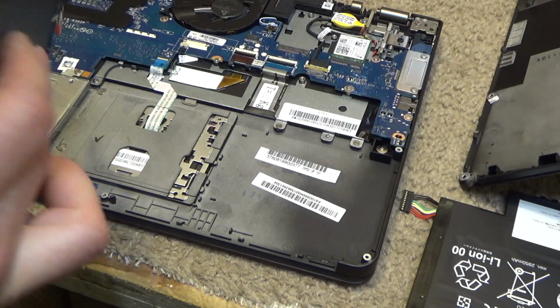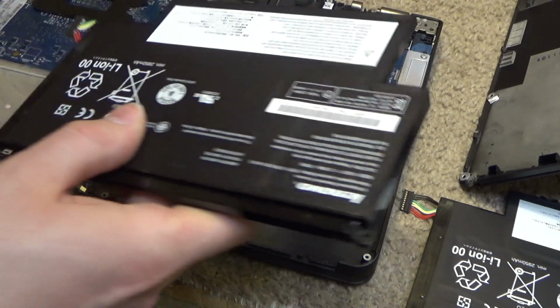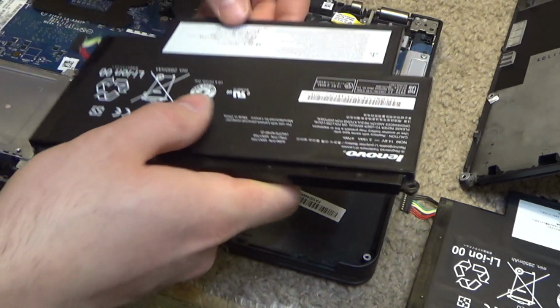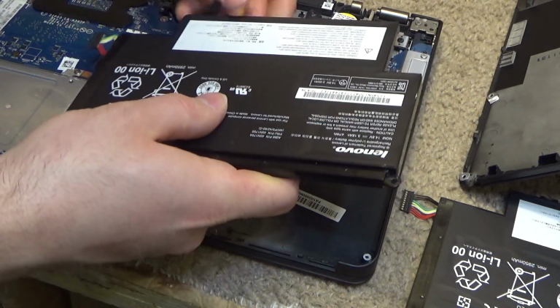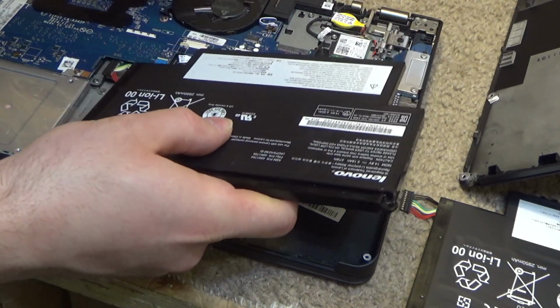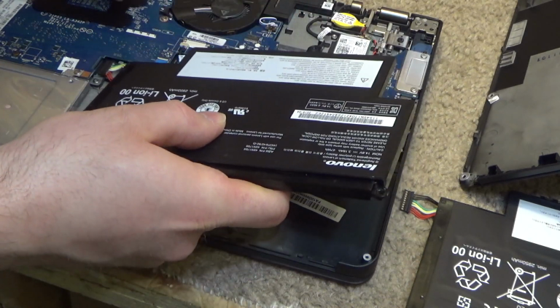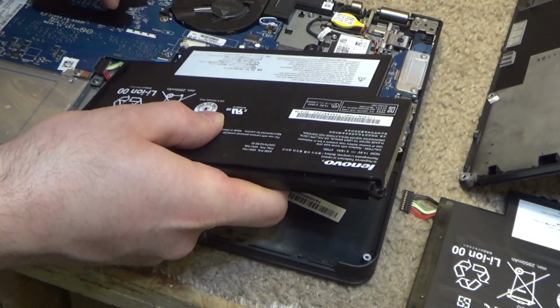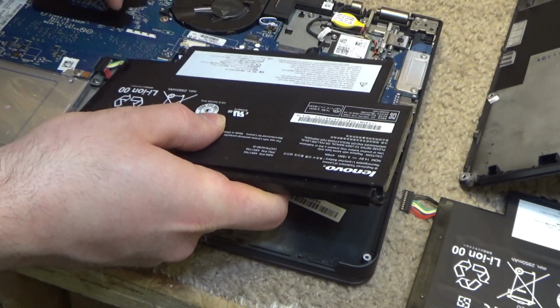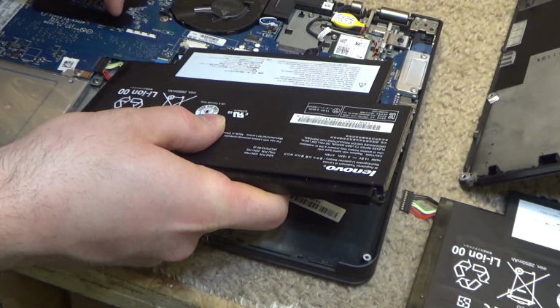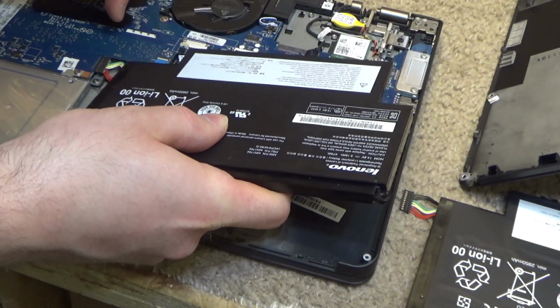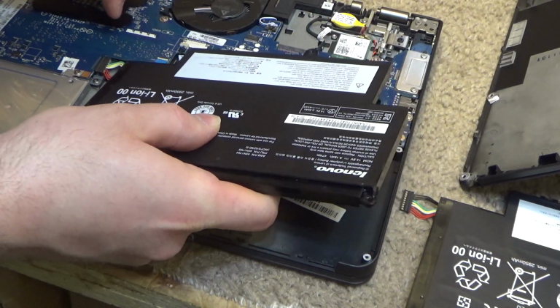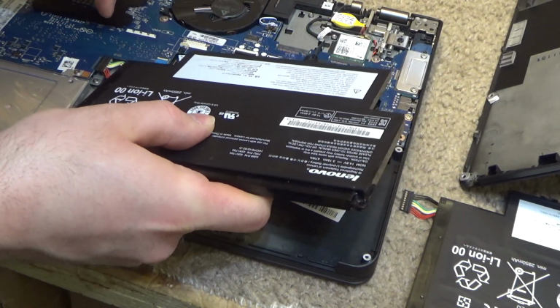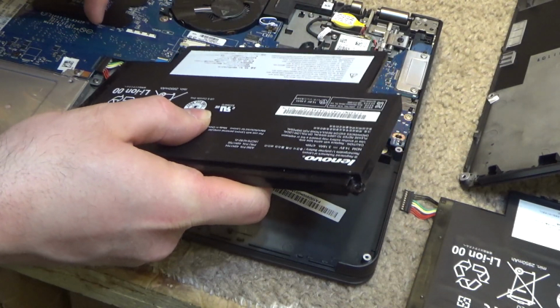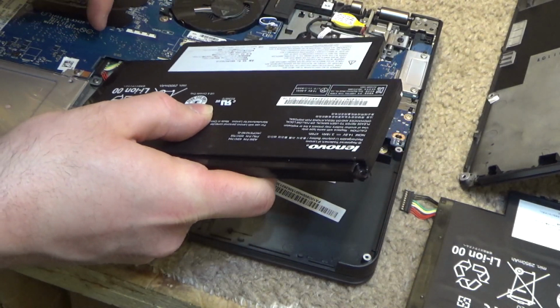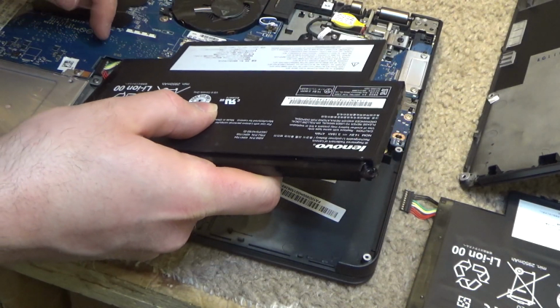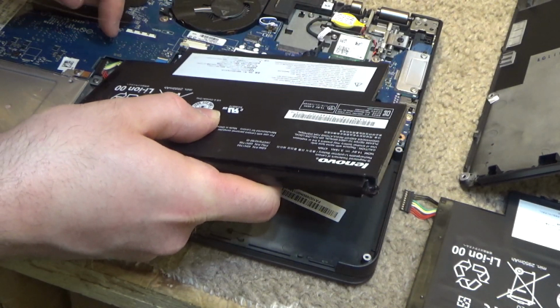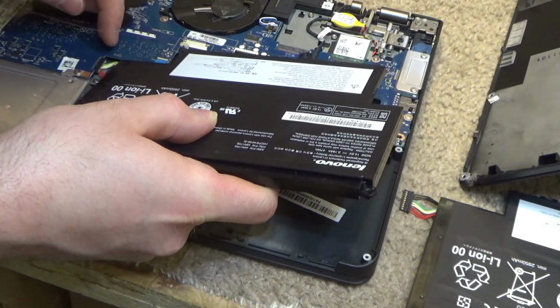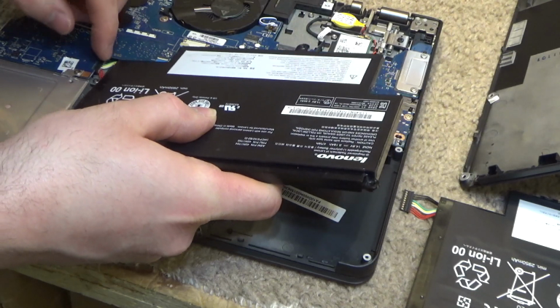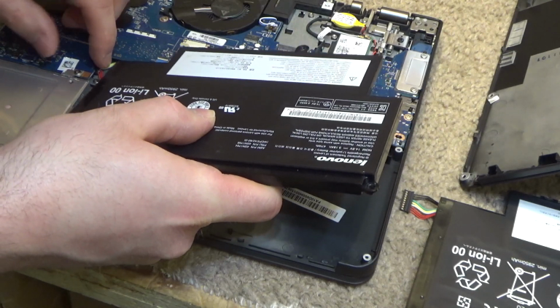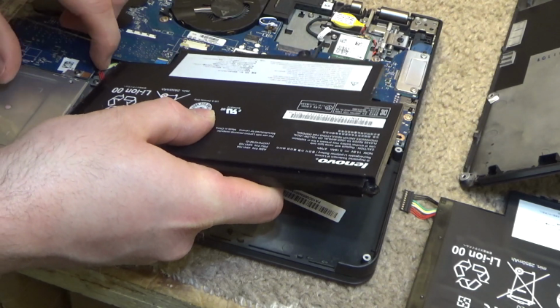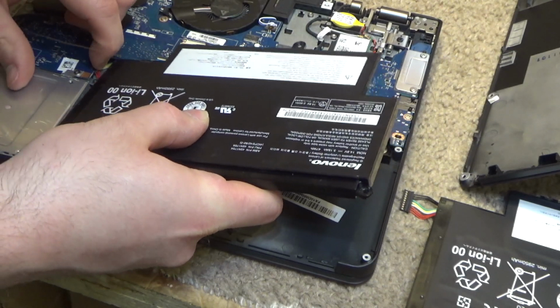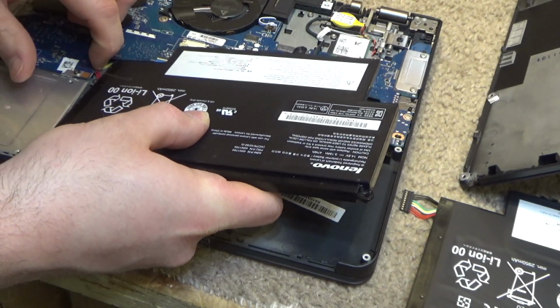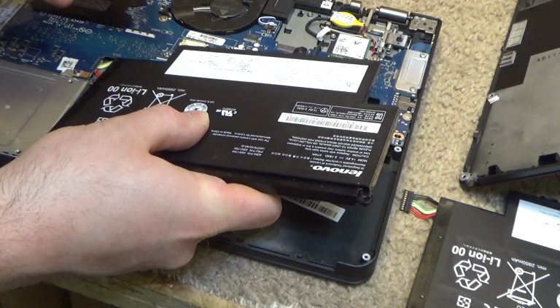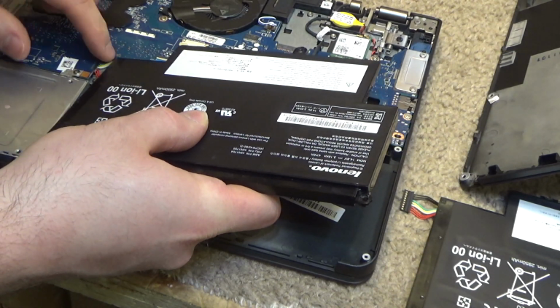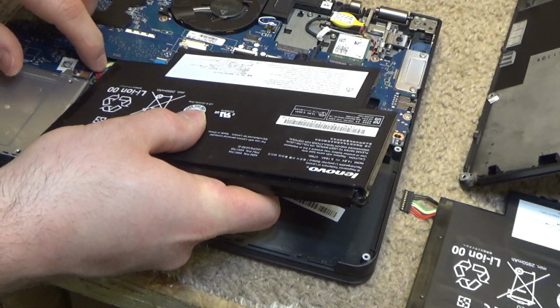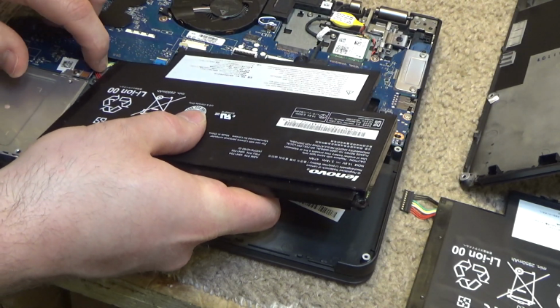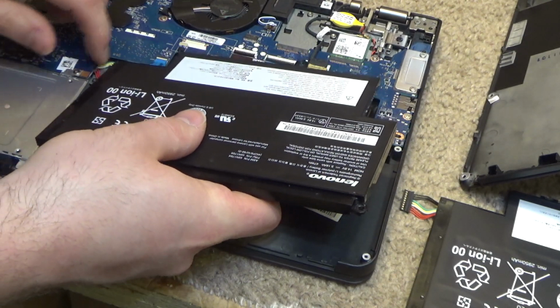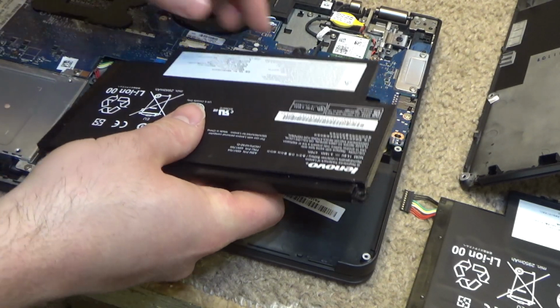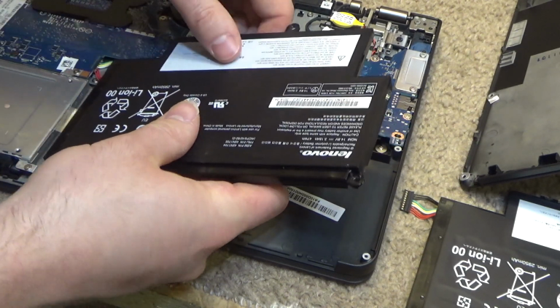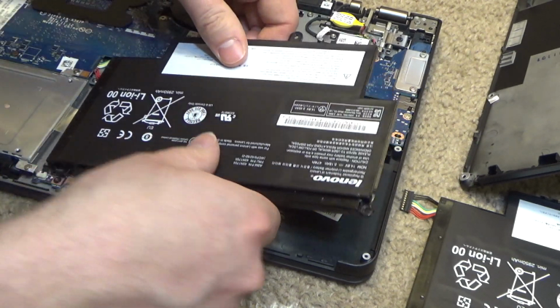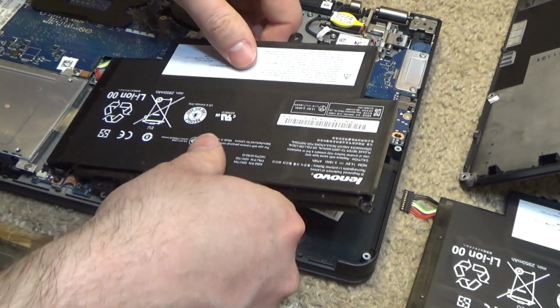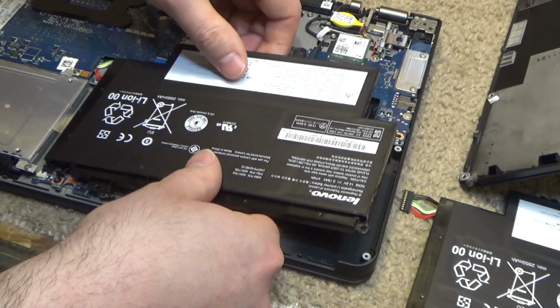It's going to be kind of interesting to plug this in — it's kind of a stupid design. Actually, that was very easy. Okay, I guess the design is okay.